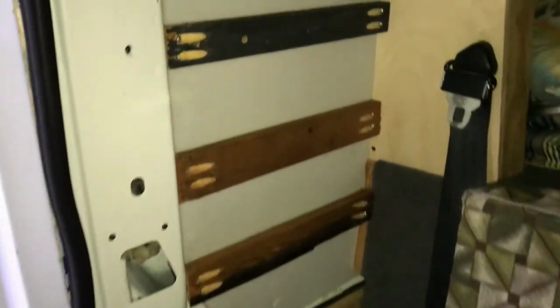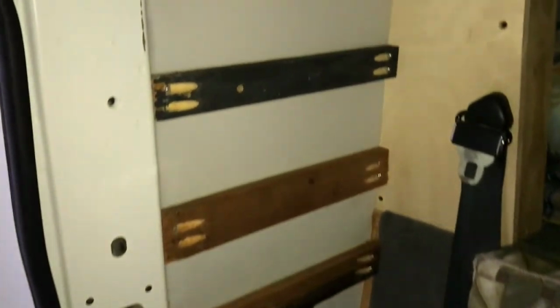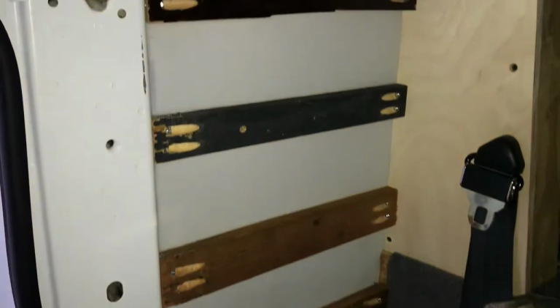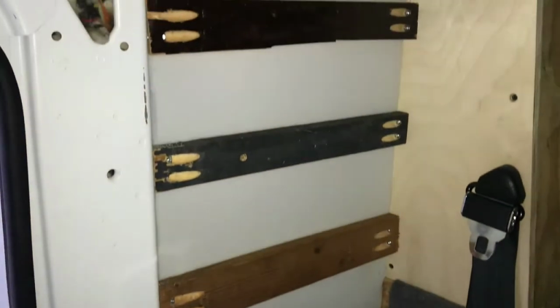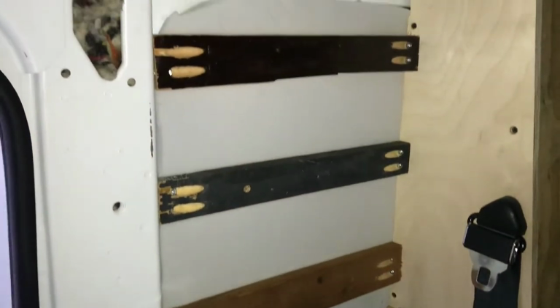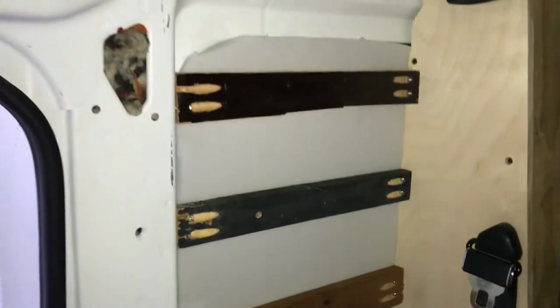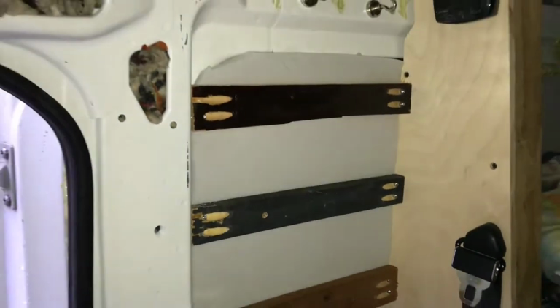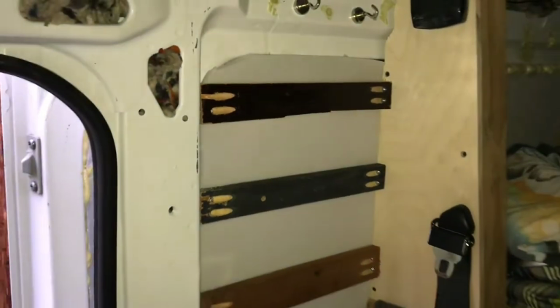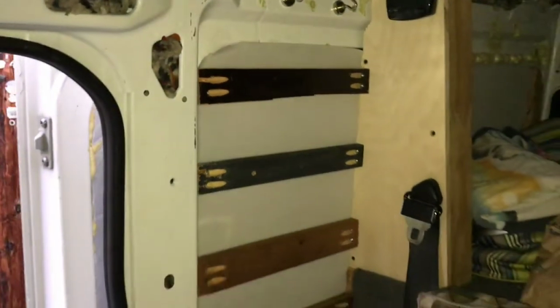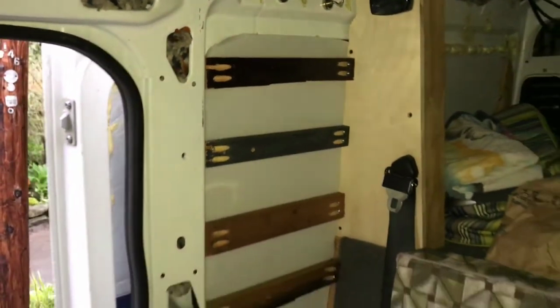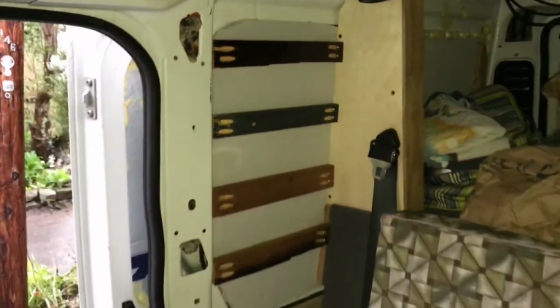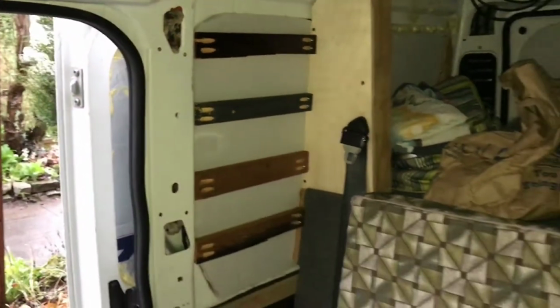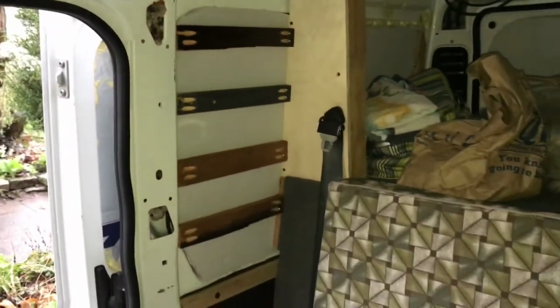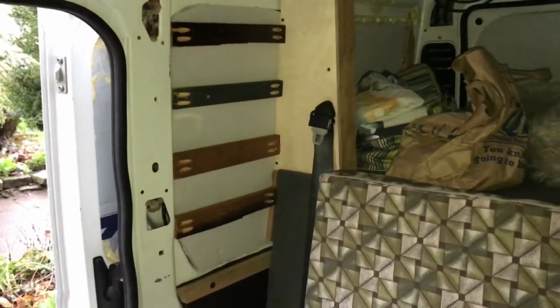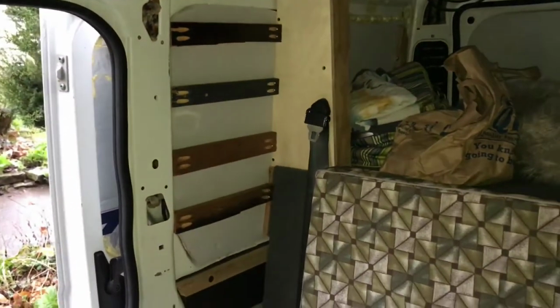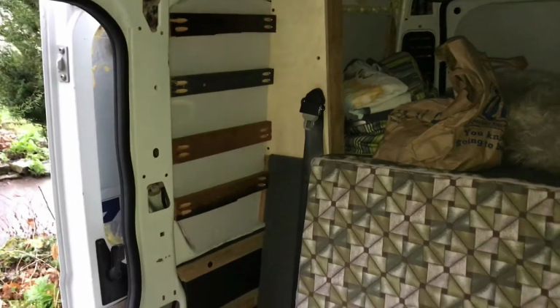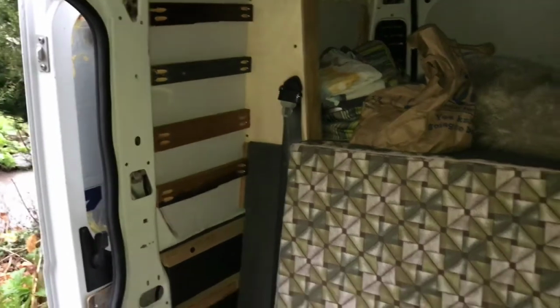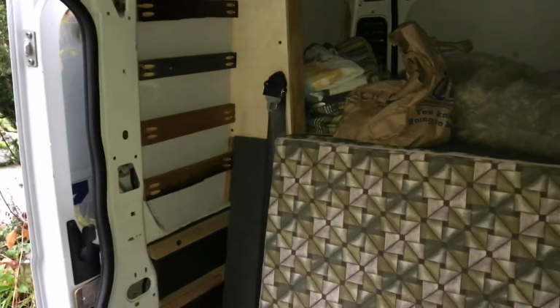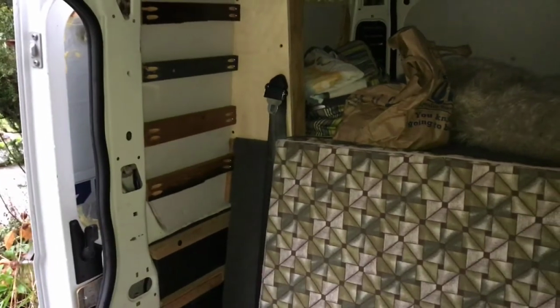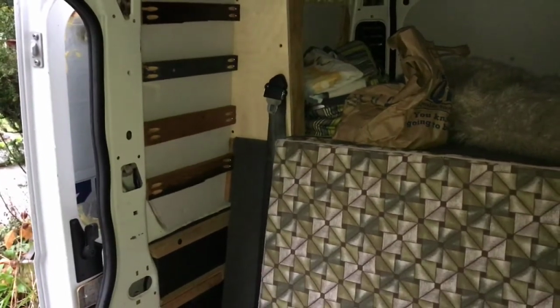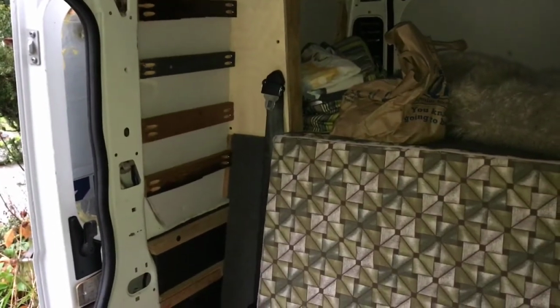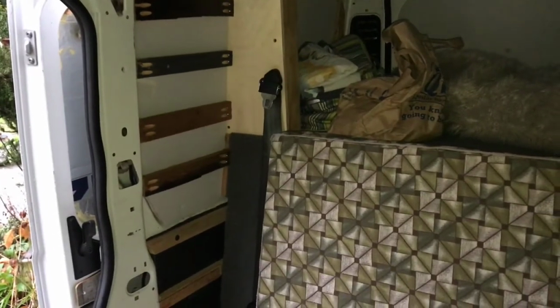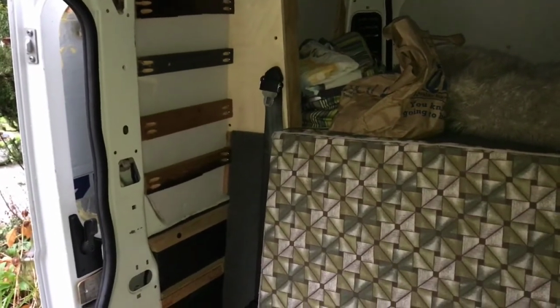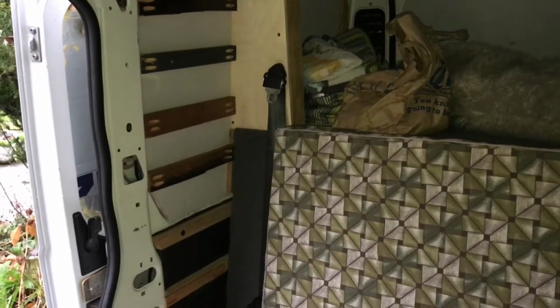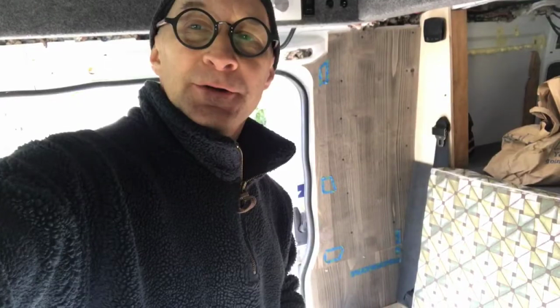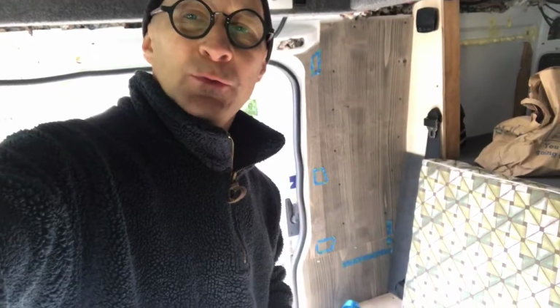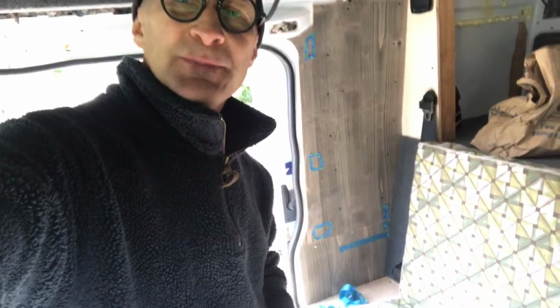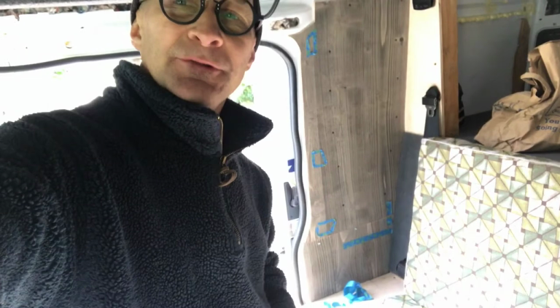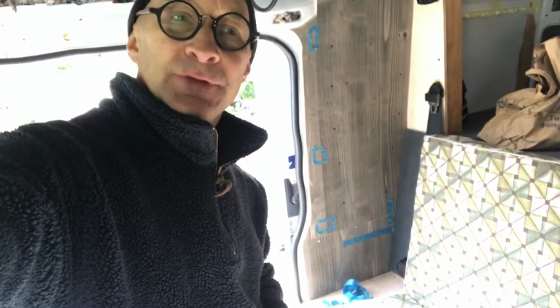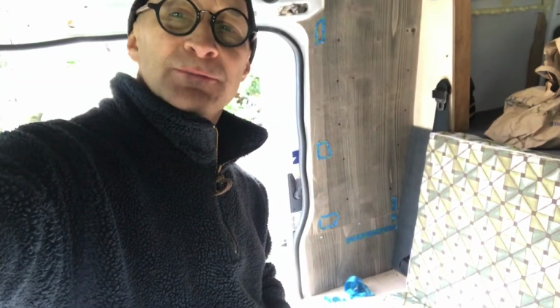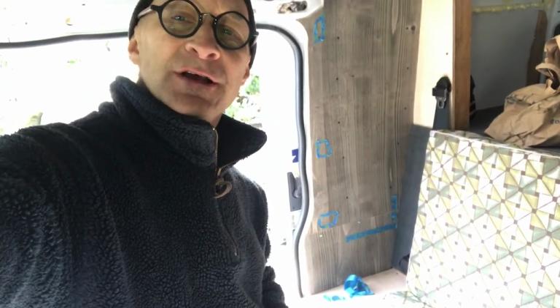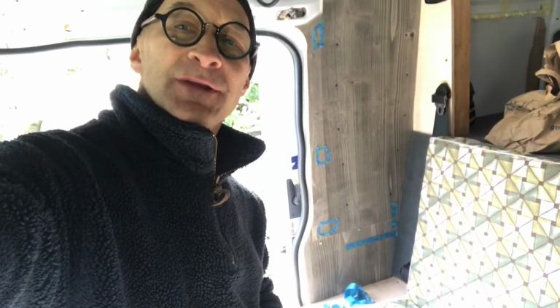This will also give me something to attach the shelves to that are going to go here. This will be the library corner of the van. The wall is paneled — ready to put the shelves up next.